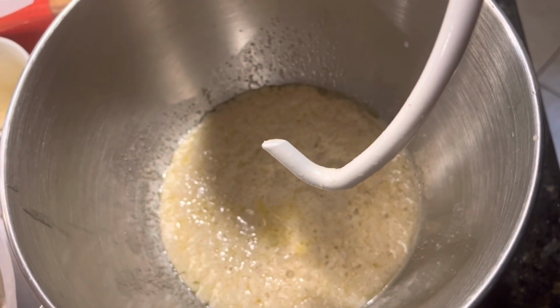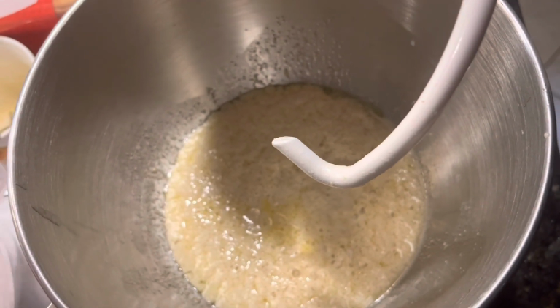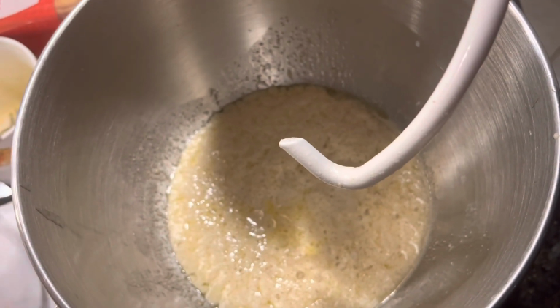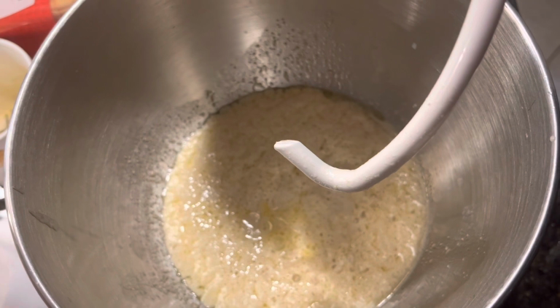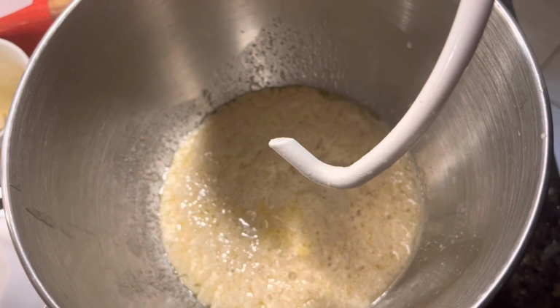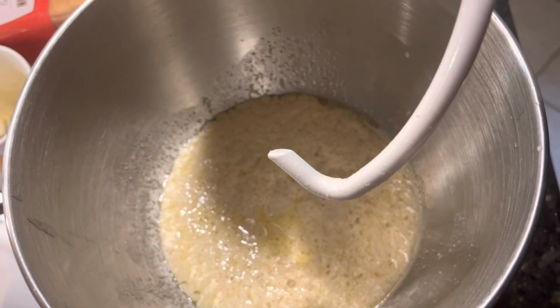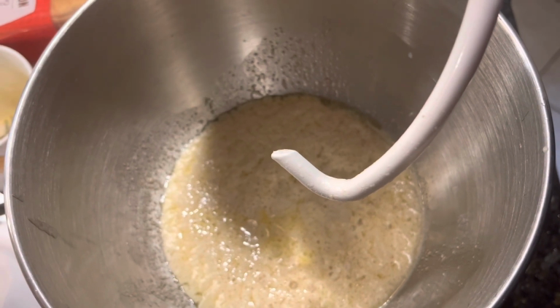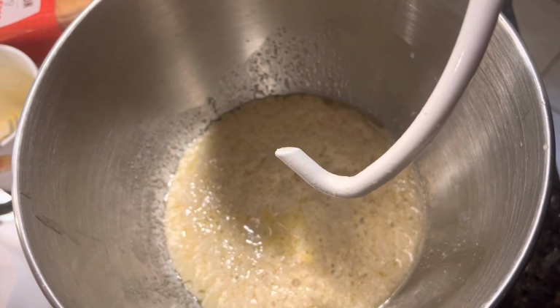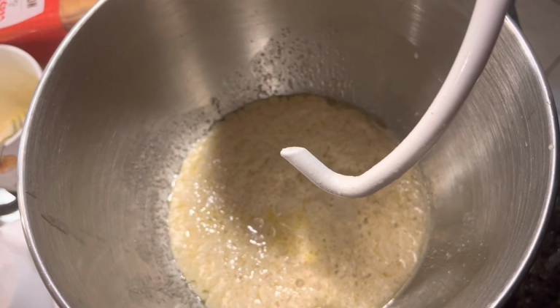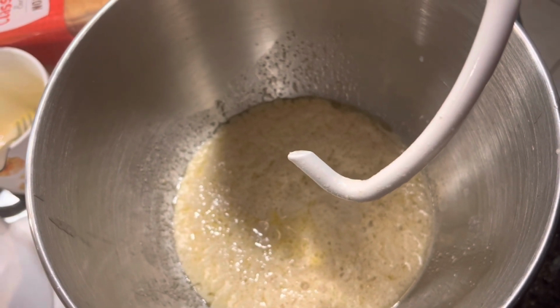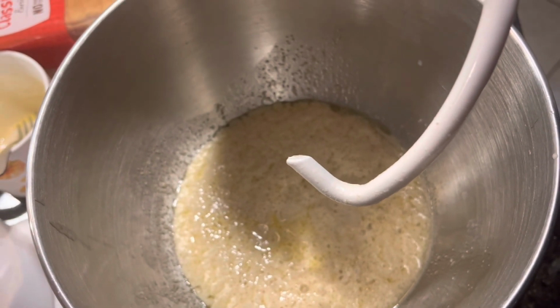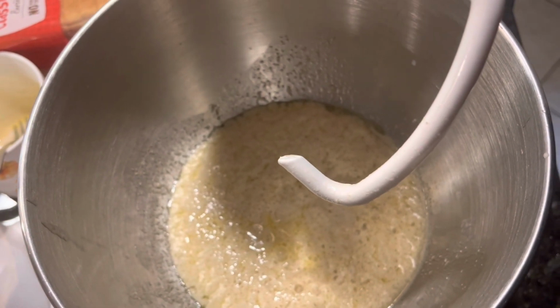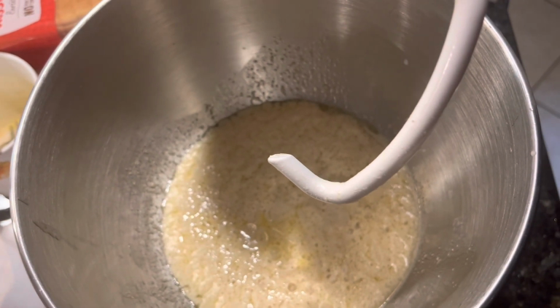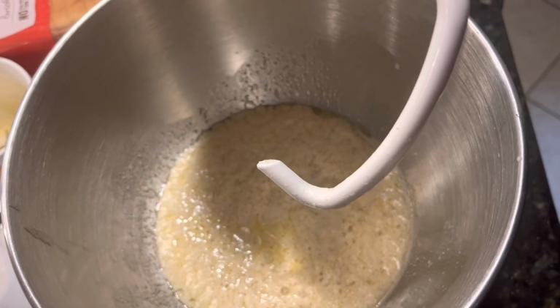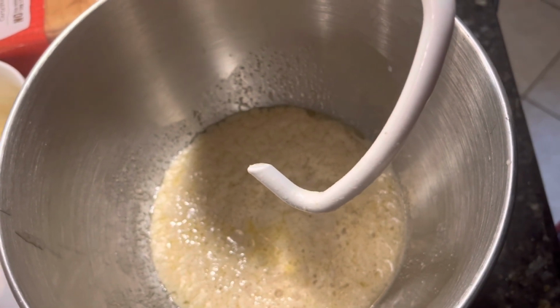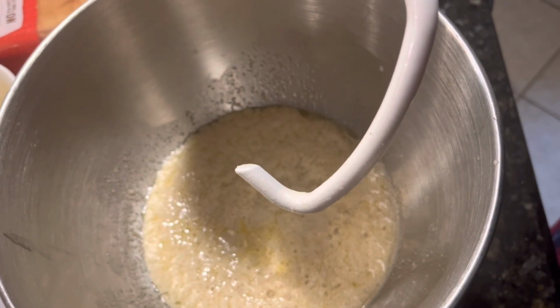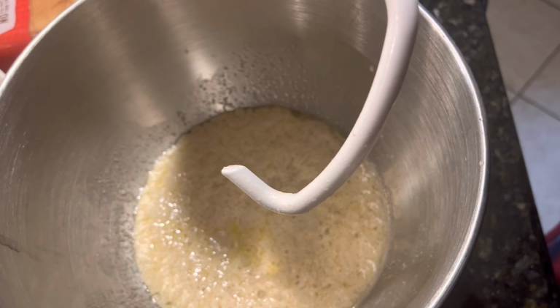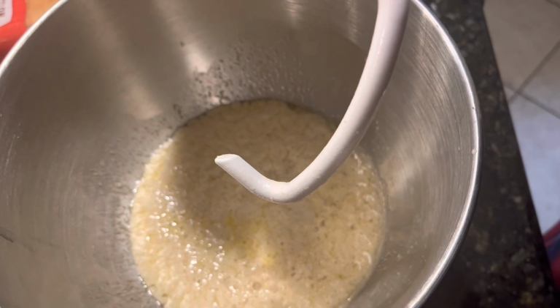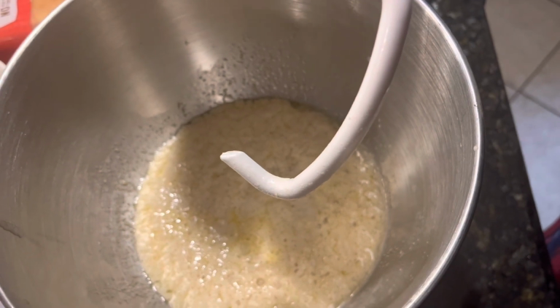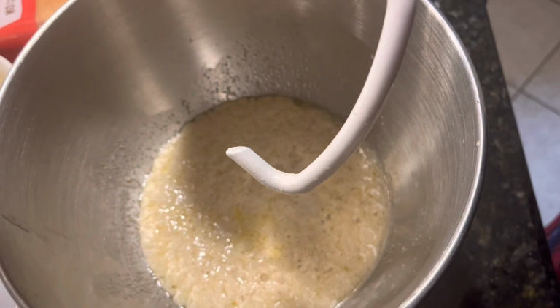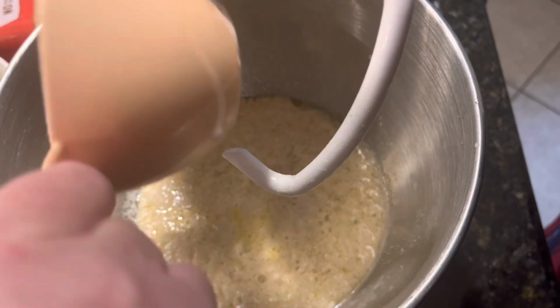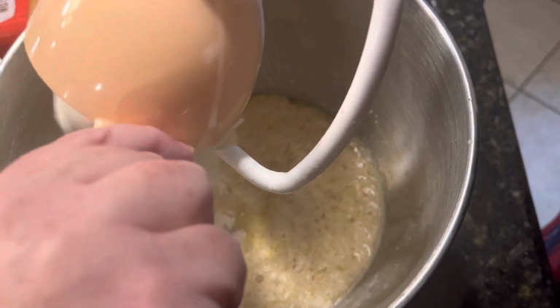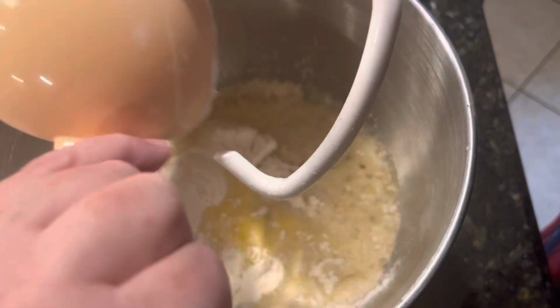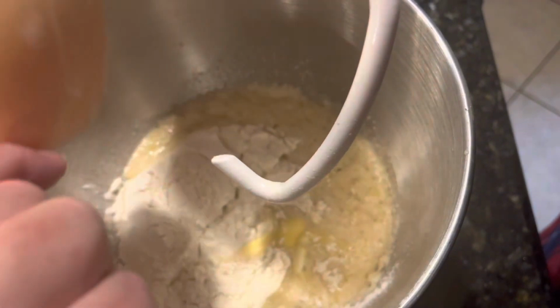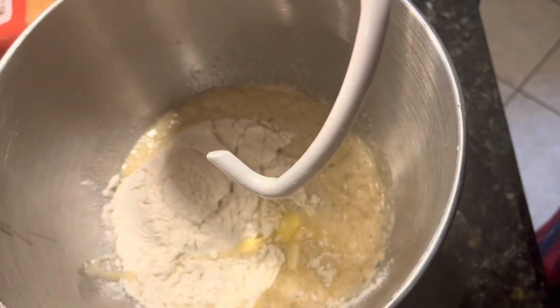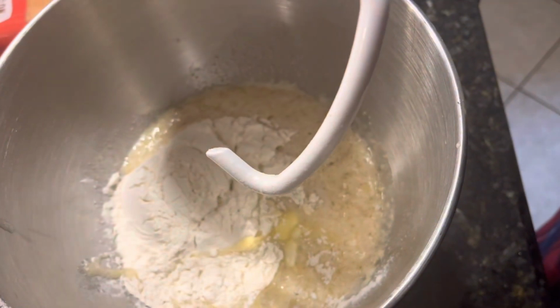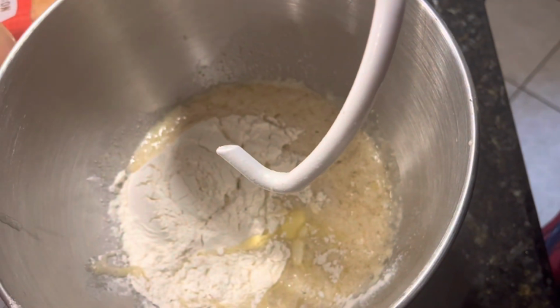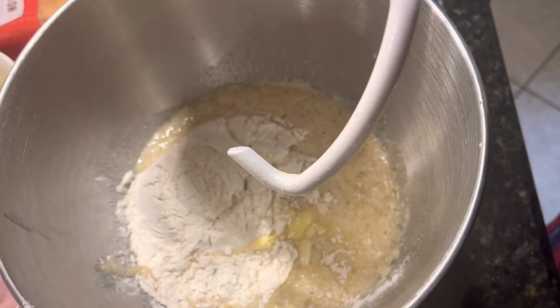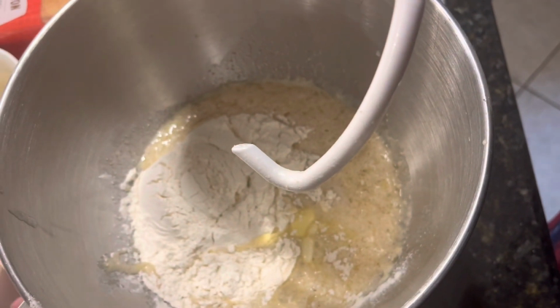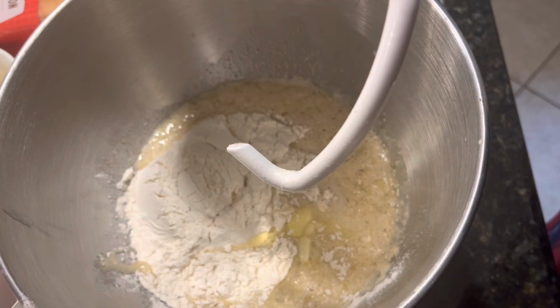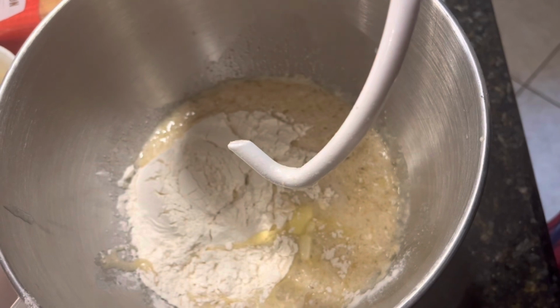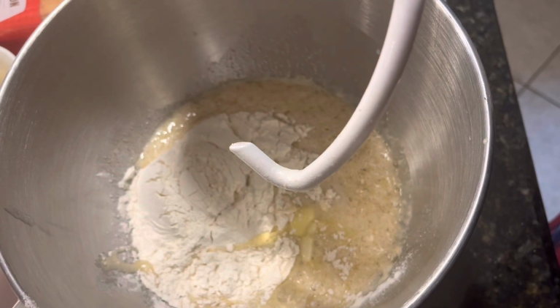We're using all-purpose flour today. We'll add one cup and then use the mixer for a minute and then we'll be right back.